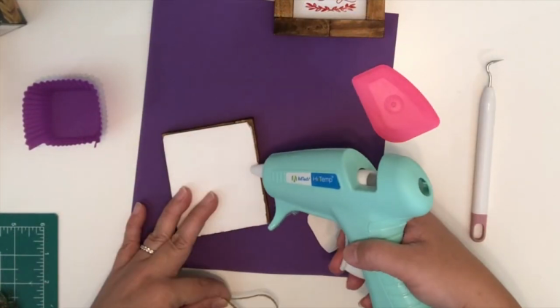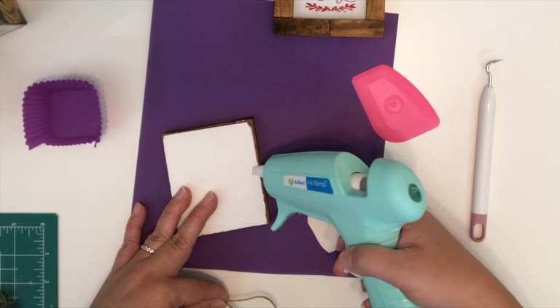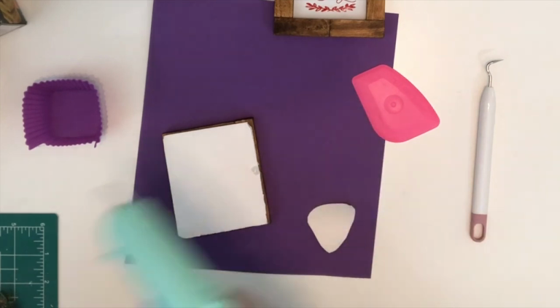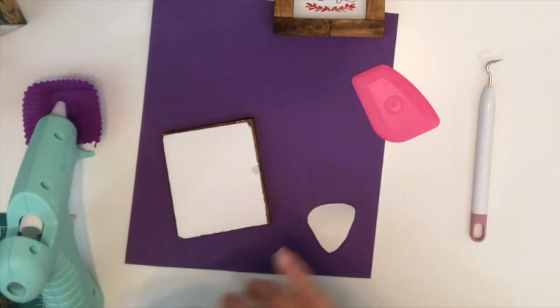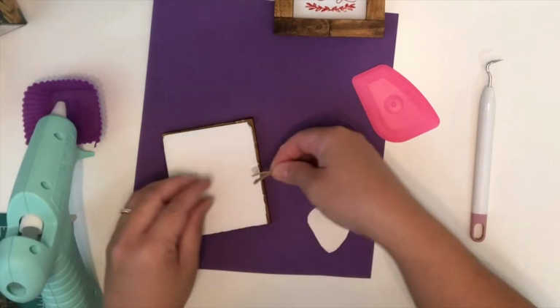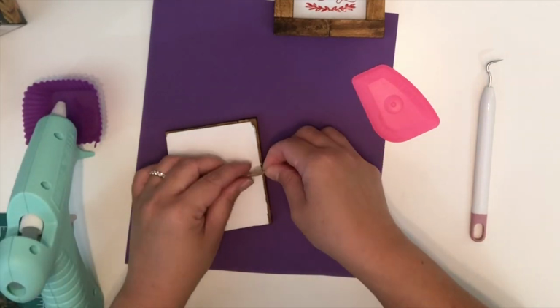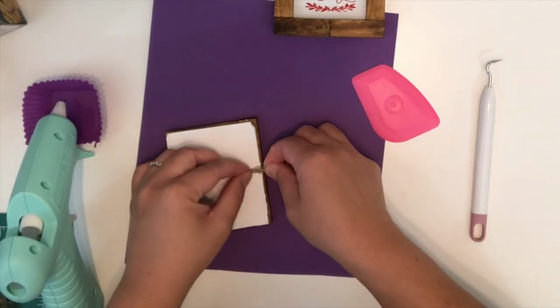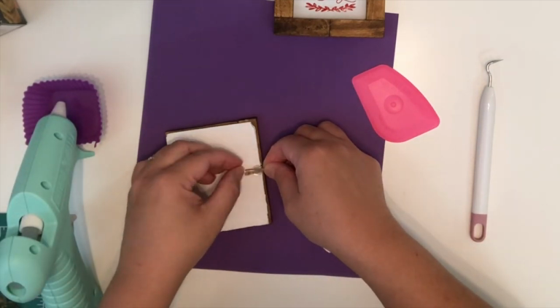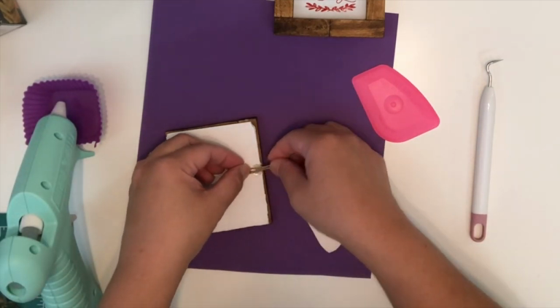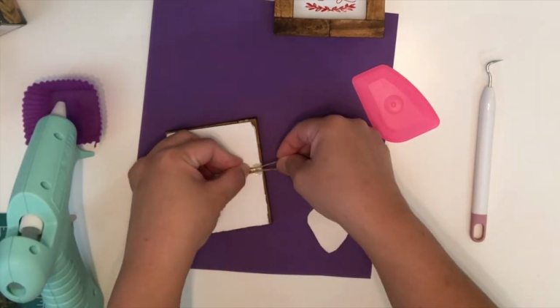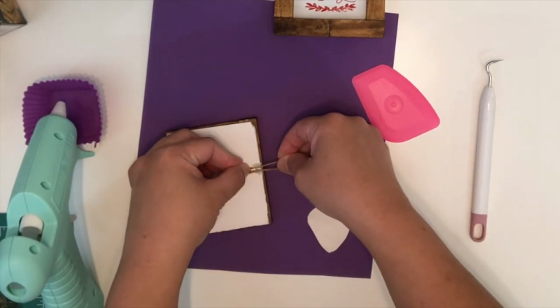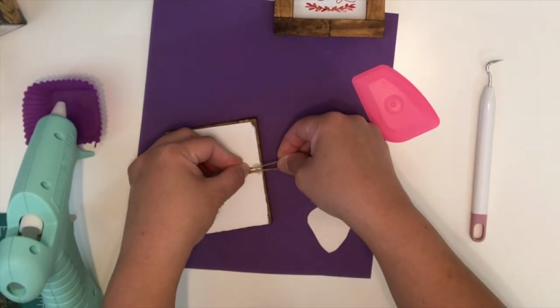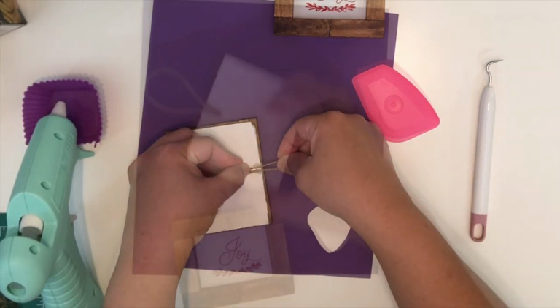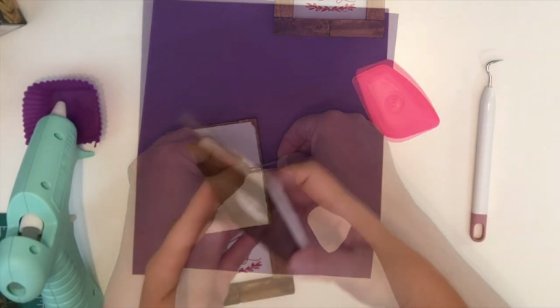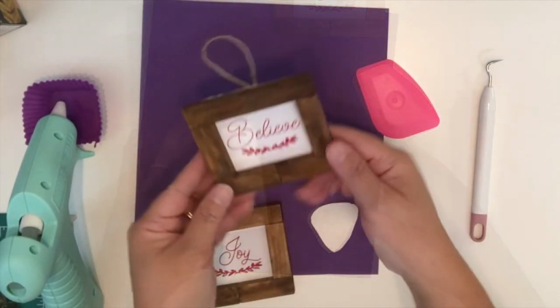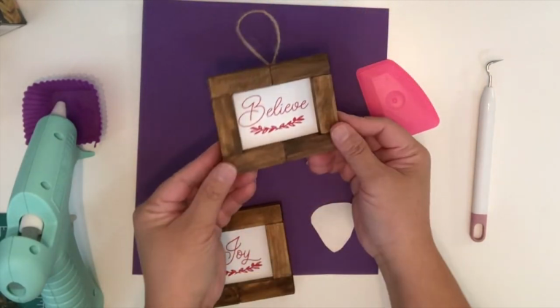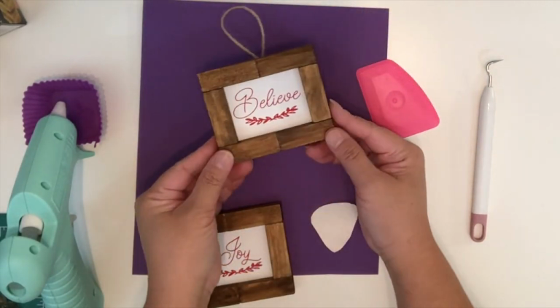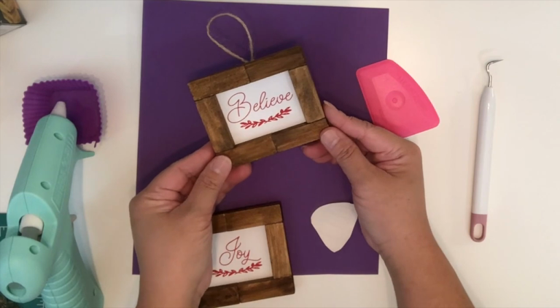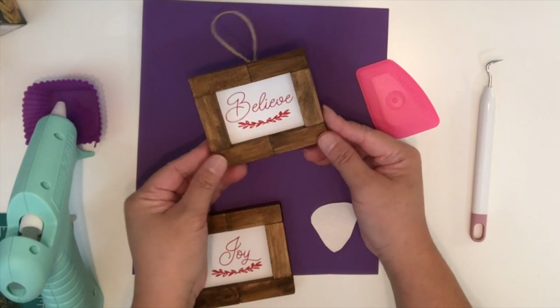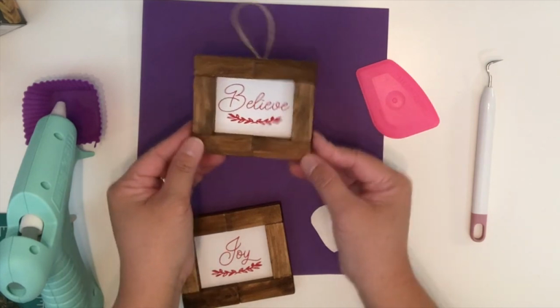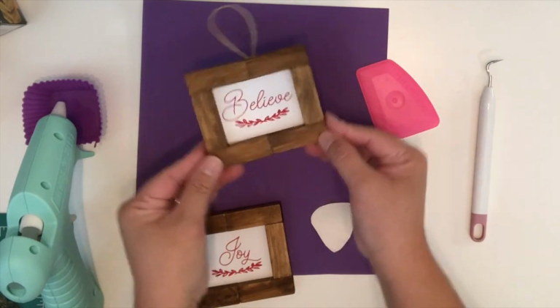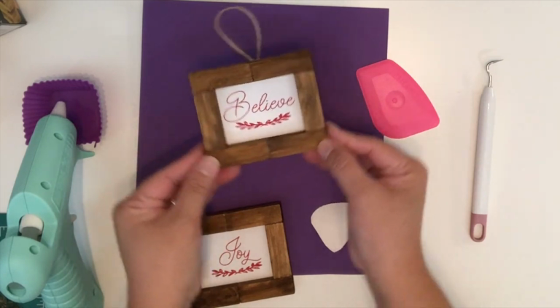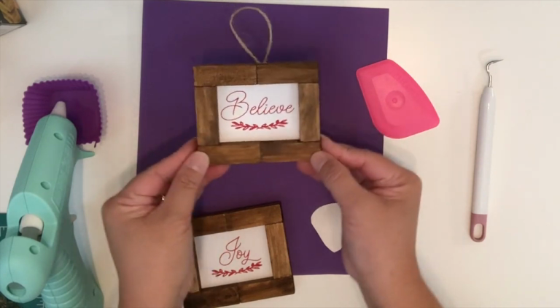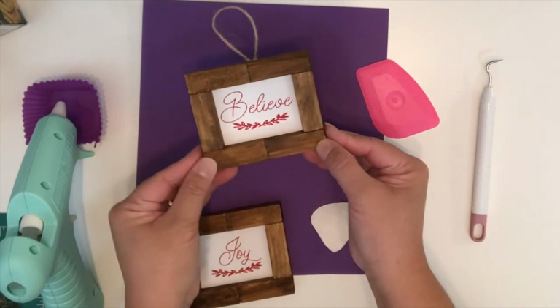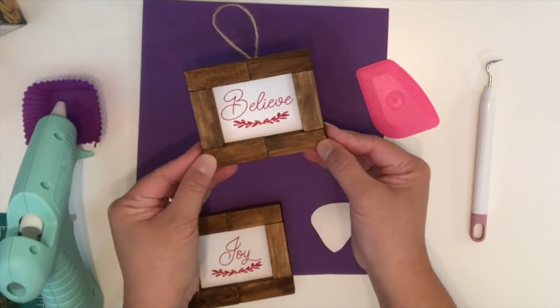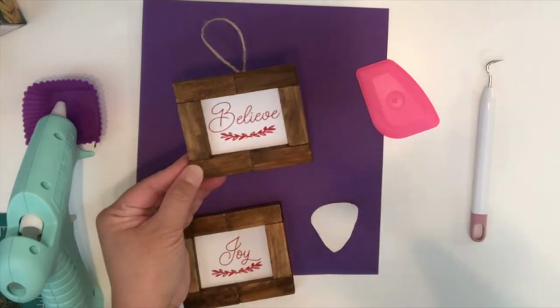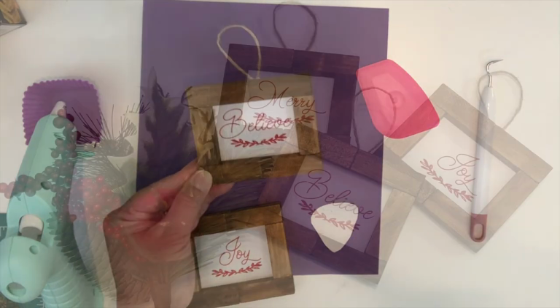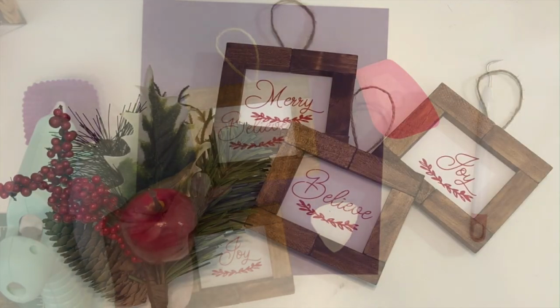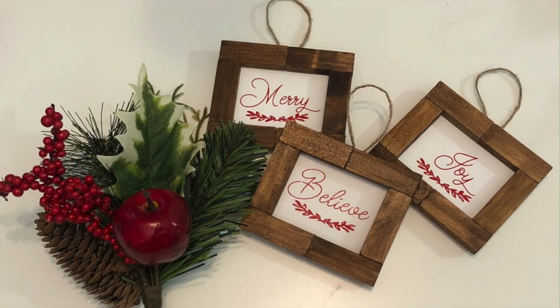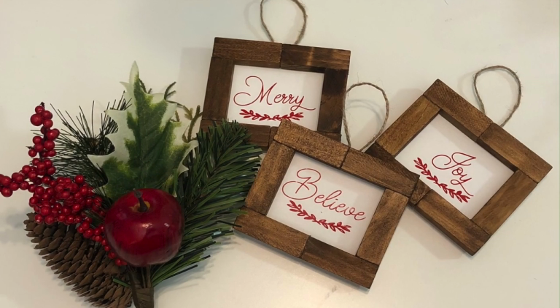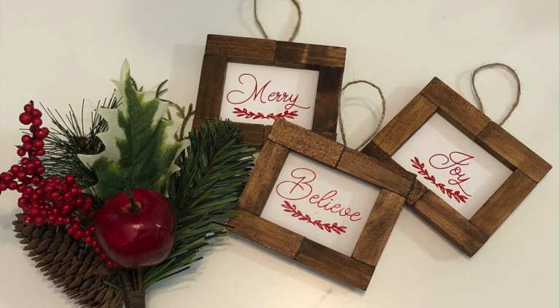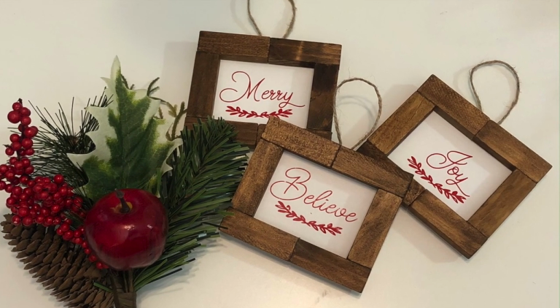Now I'm just going to add a twine and hold it there for the glue to dry. How cute are these! What do you think of this one, you guys? I just love them. Alright, let's go ahead and move on to ornament number three.